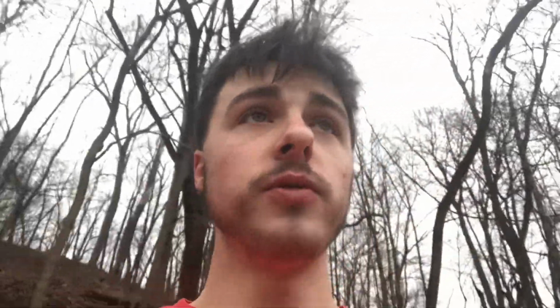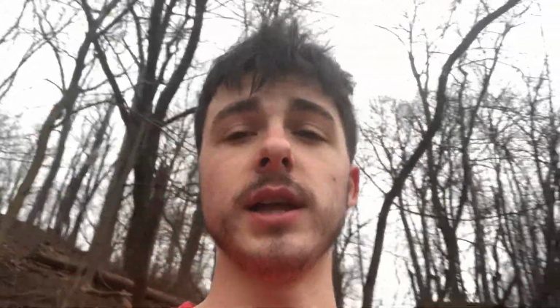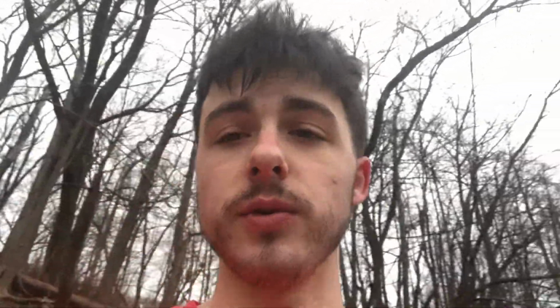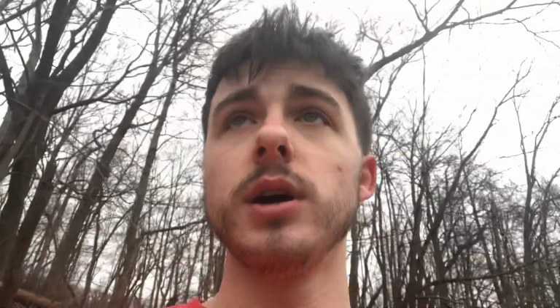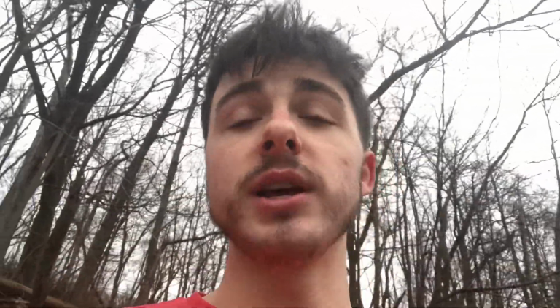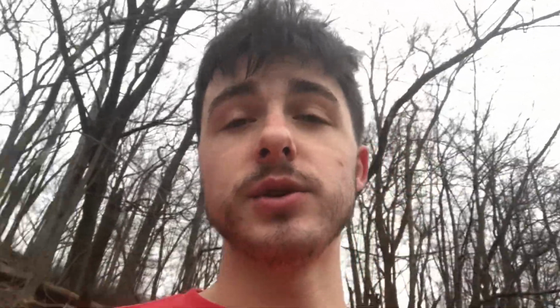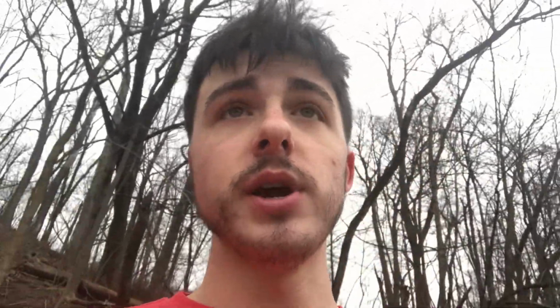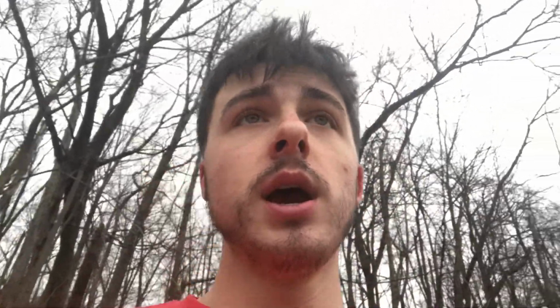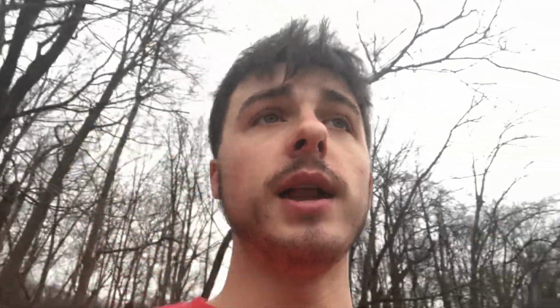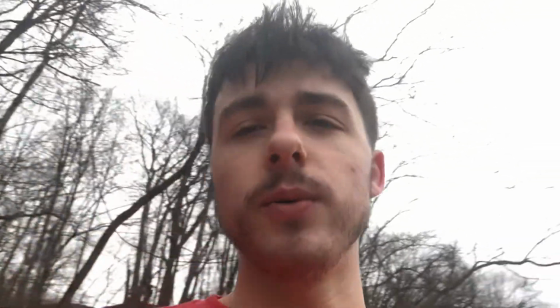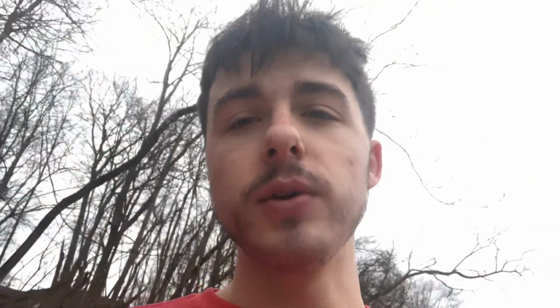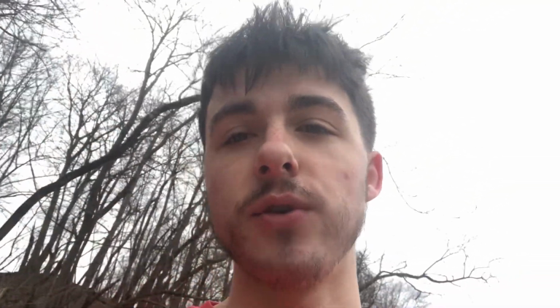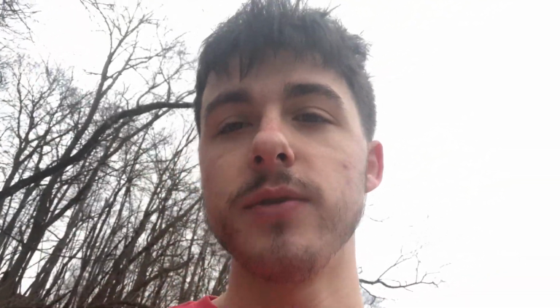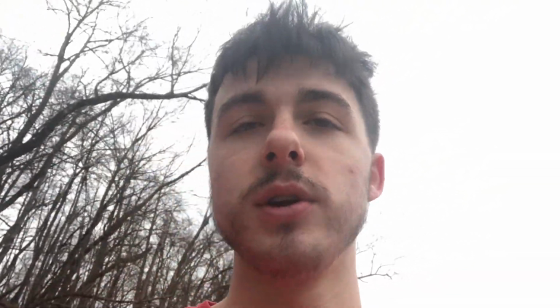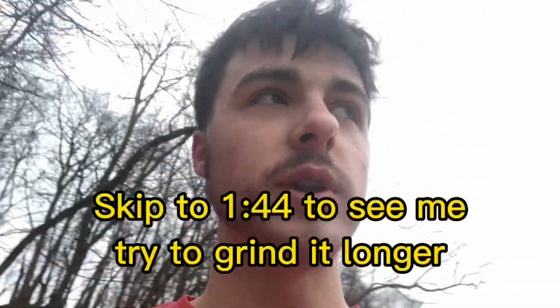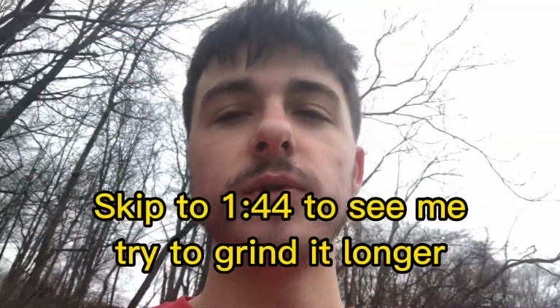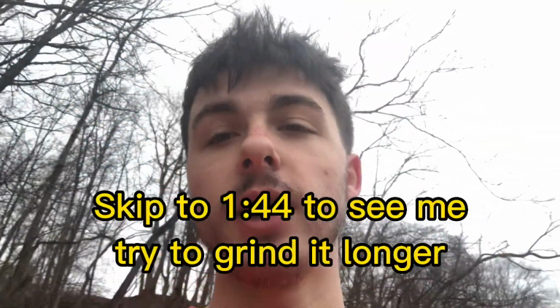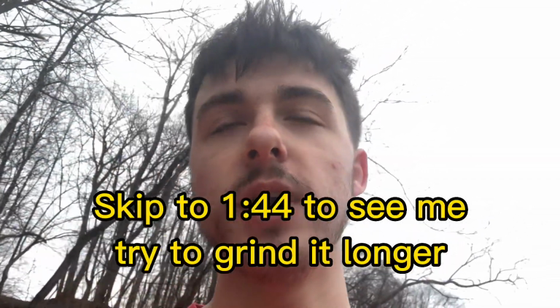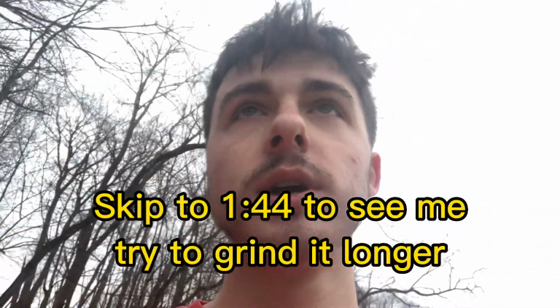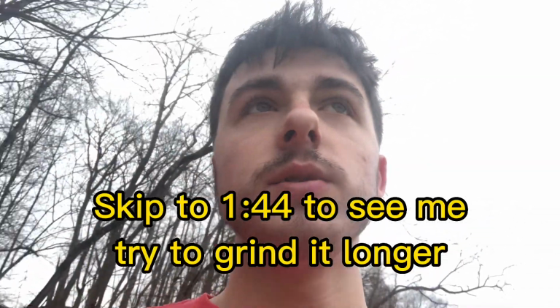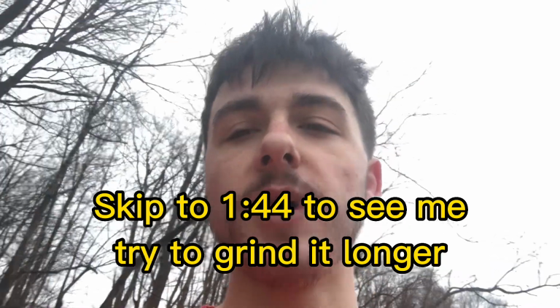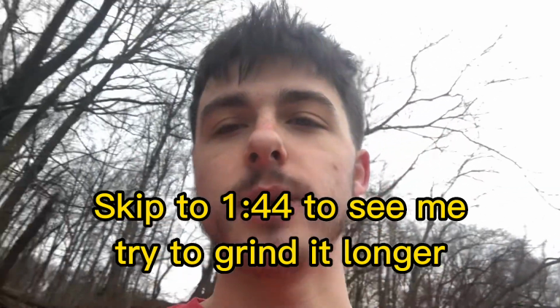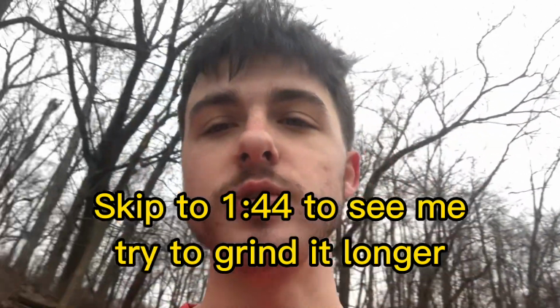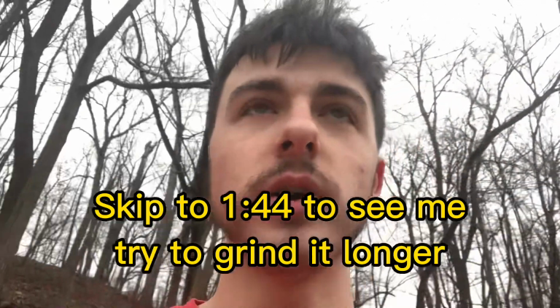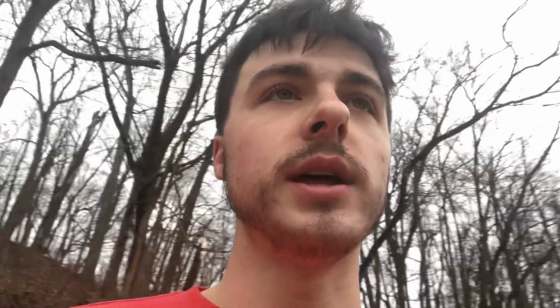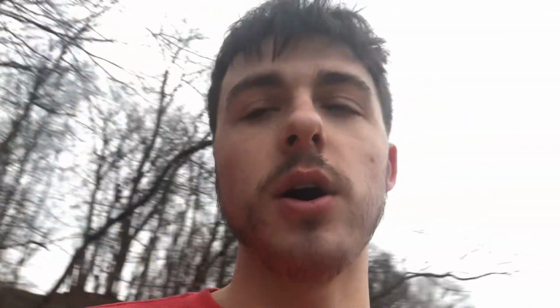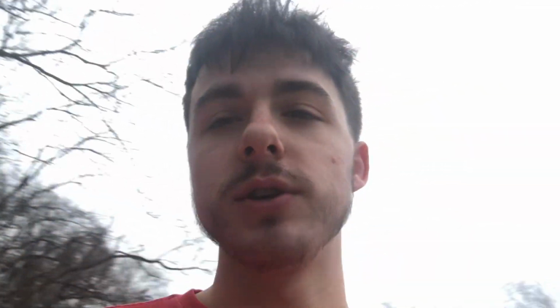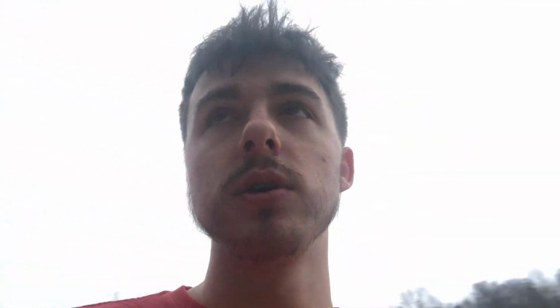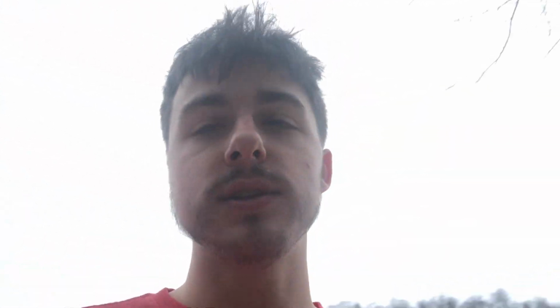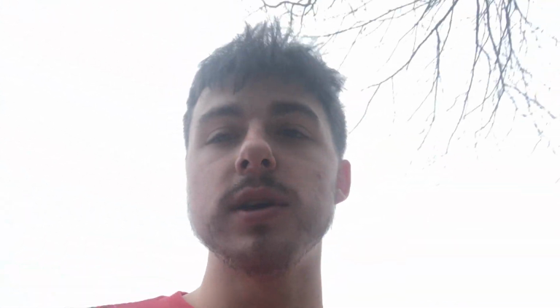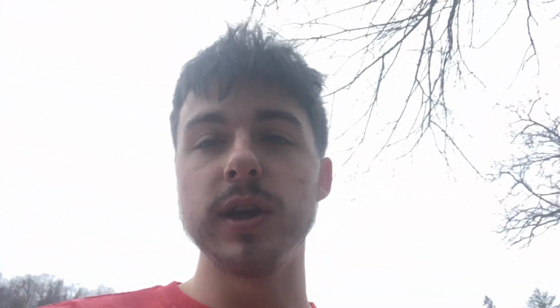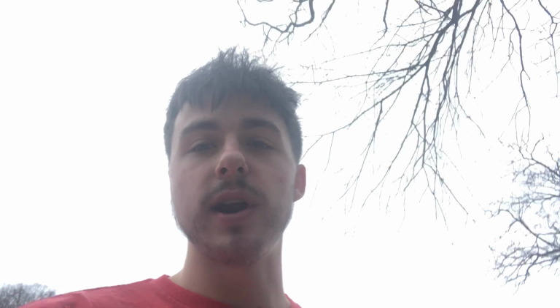Hopefully I can get like two or three — I'm going to try to get at least two or three. And then I want to get one where I really grind it for more than a couple feet. One that I'm not just nose bonking on it and getting off. So yeah, that's about it. We're going to get into it right now.